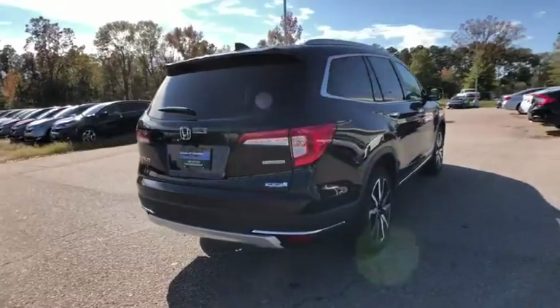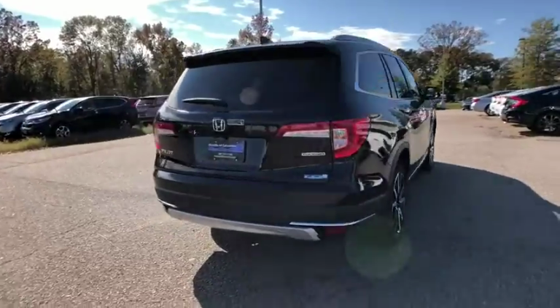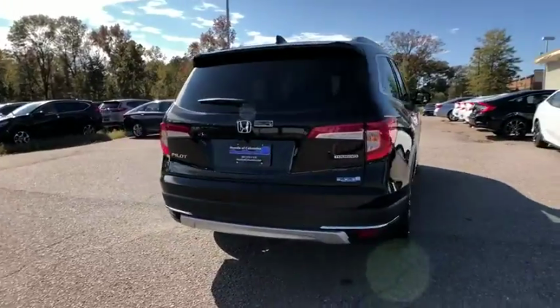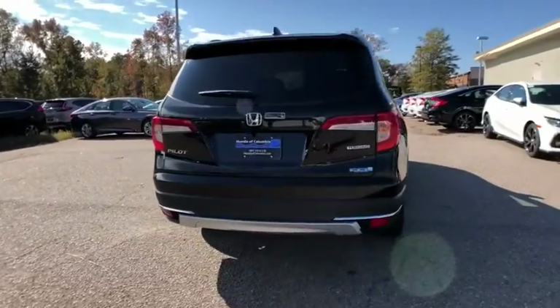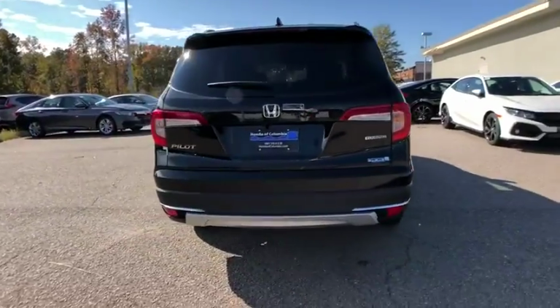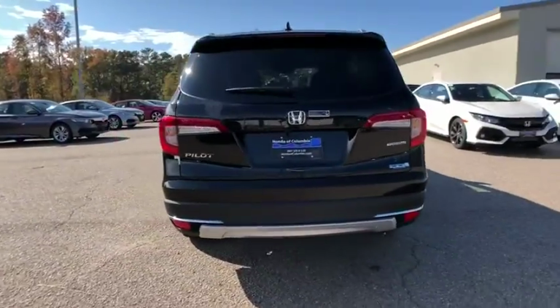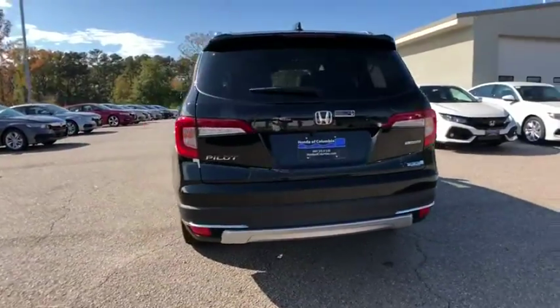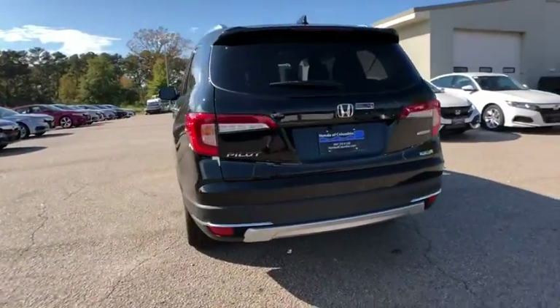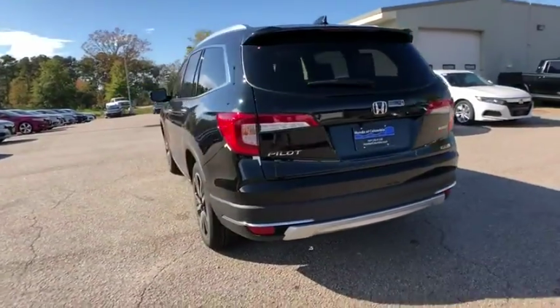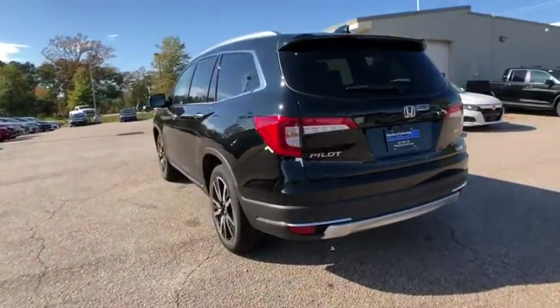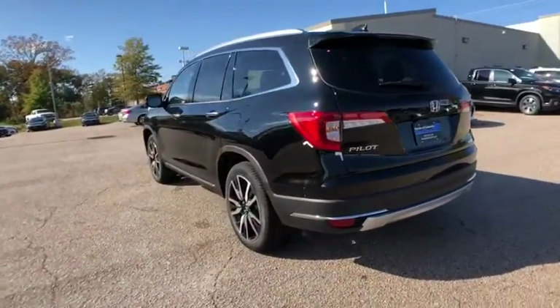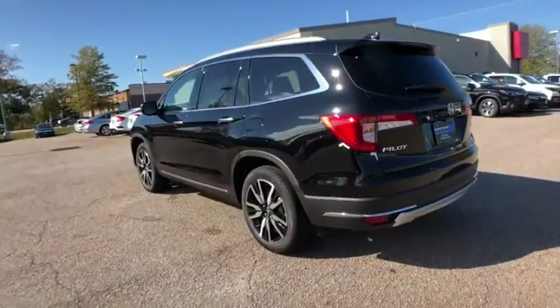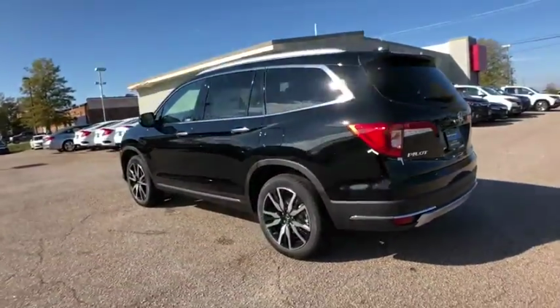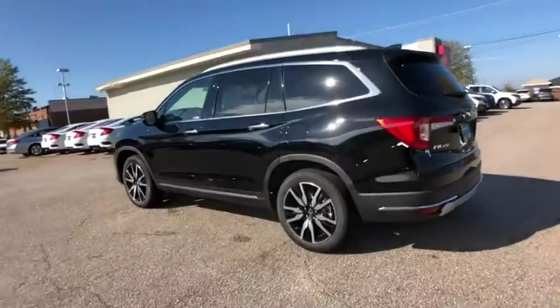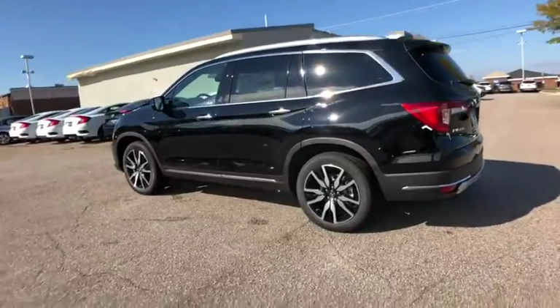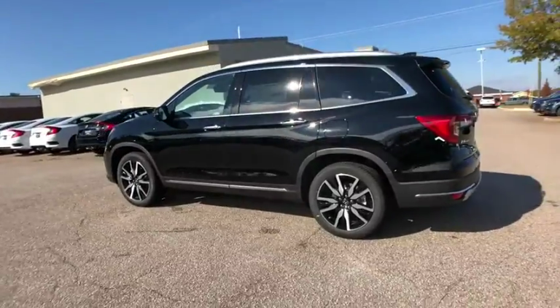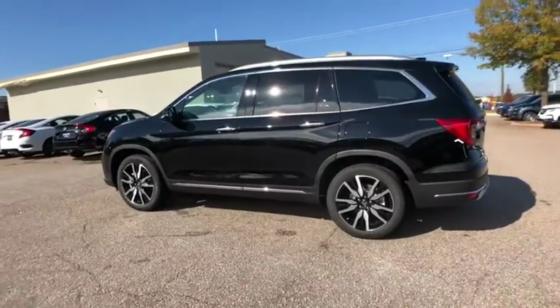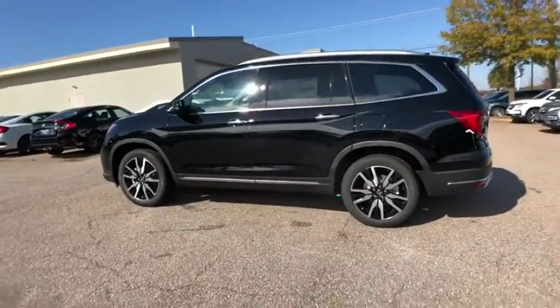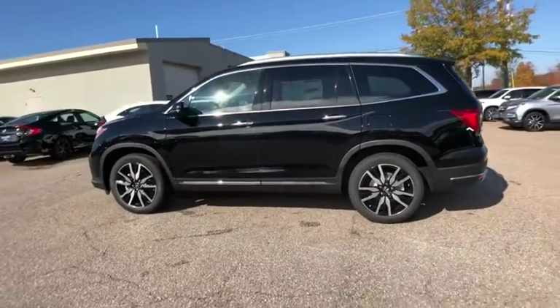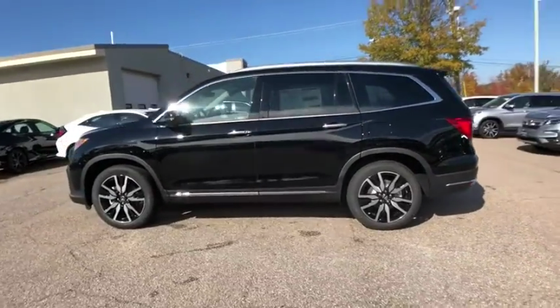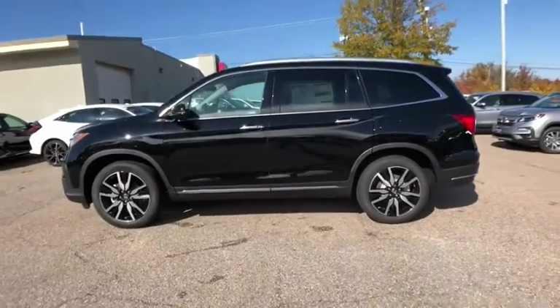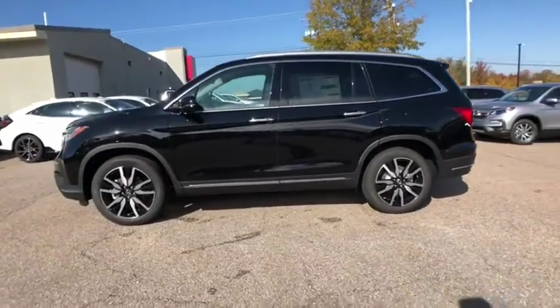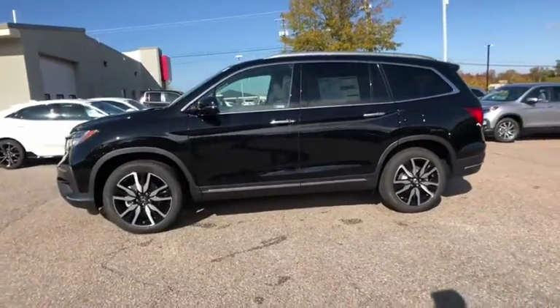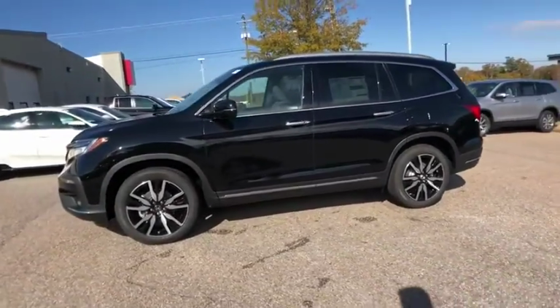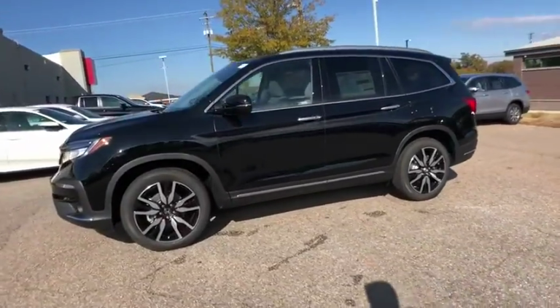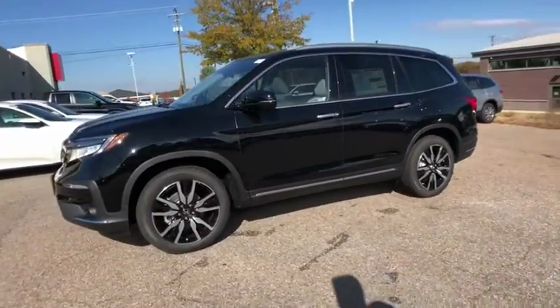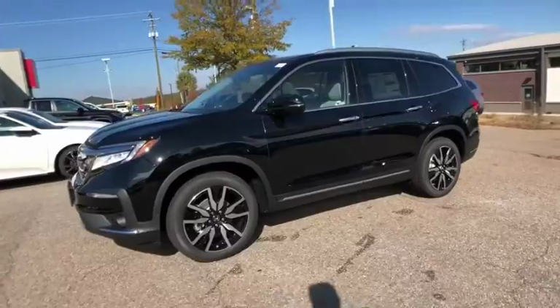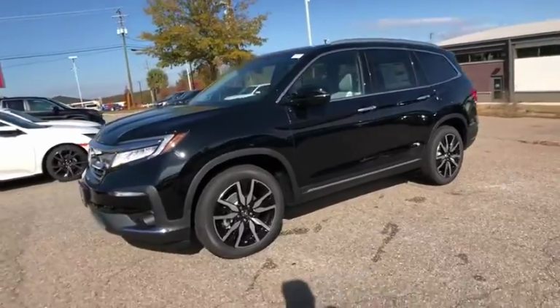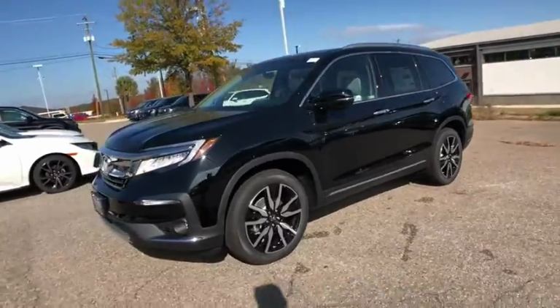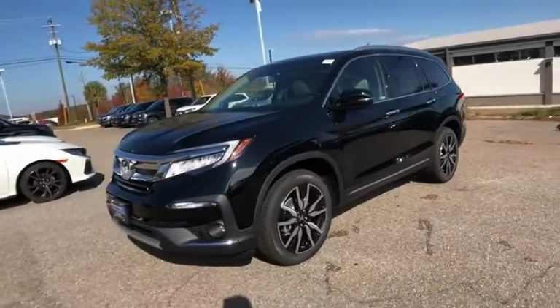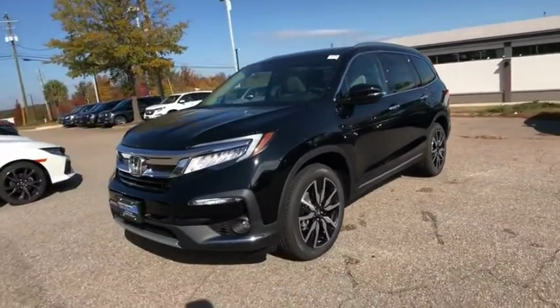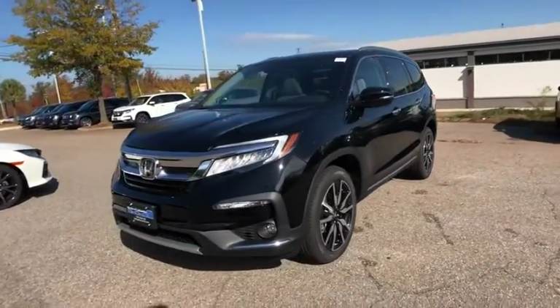This vehicle has less than 100 miles. Here are some of this vehicle's great options: power liftgate, traction control, power passenger seat, dual airbags, power steering, four-wheel disc brakes.